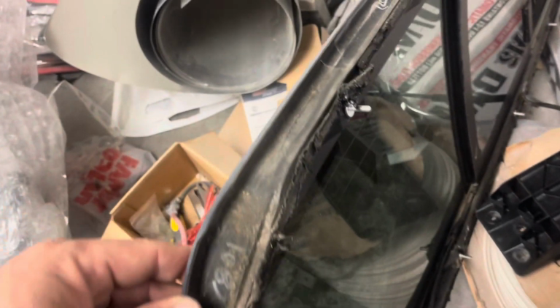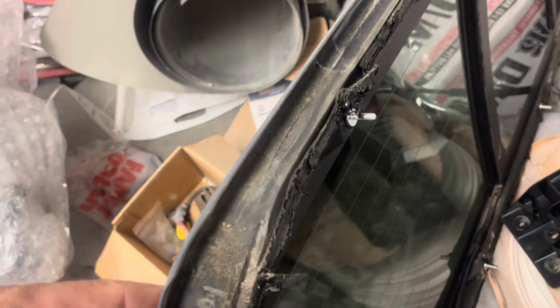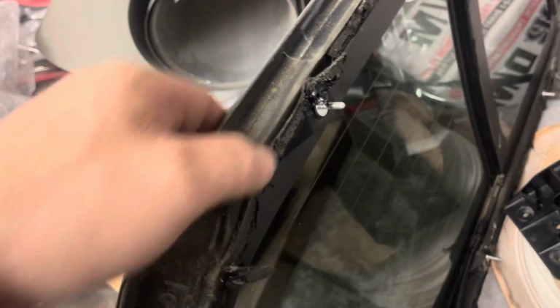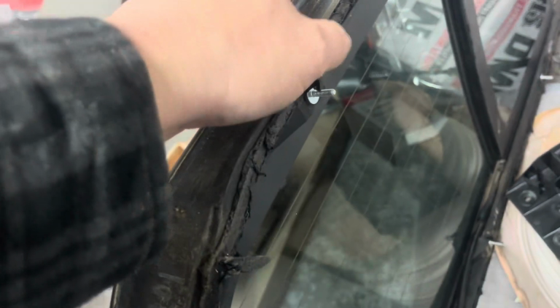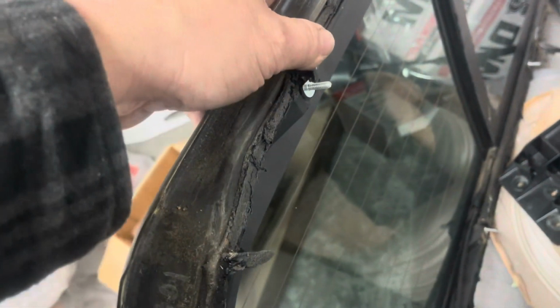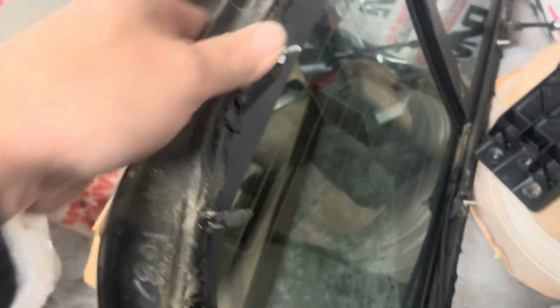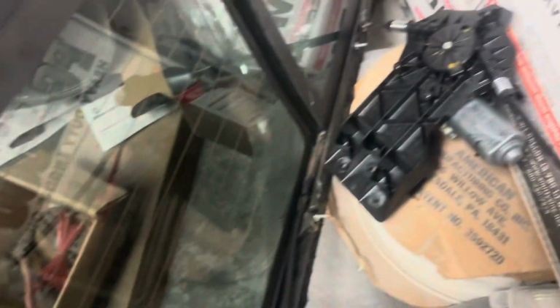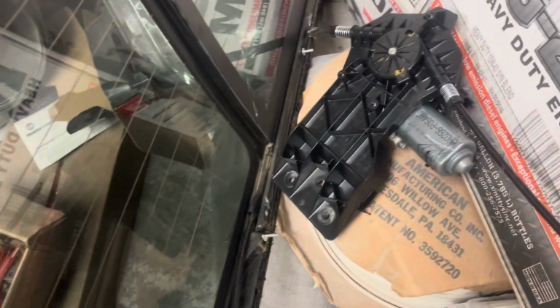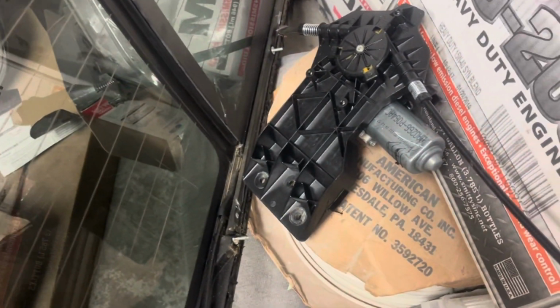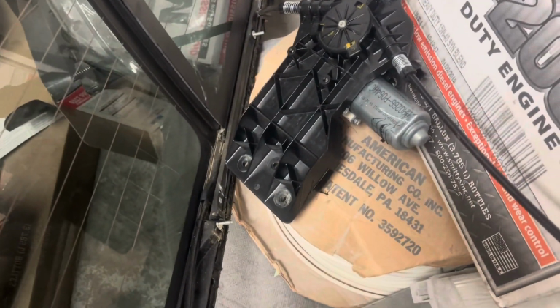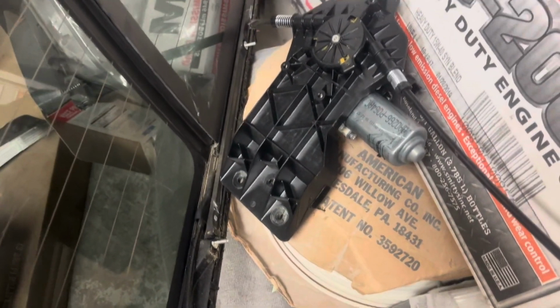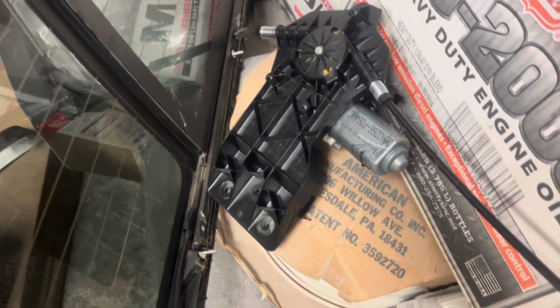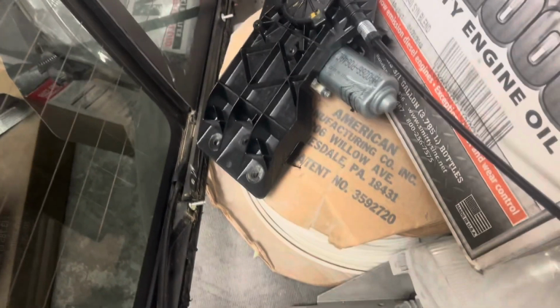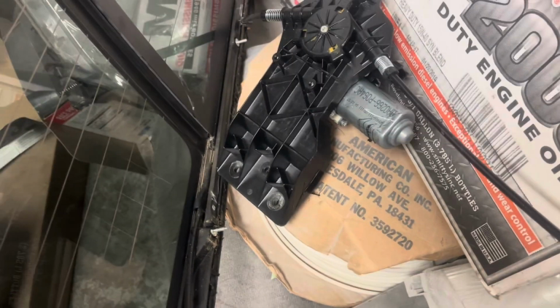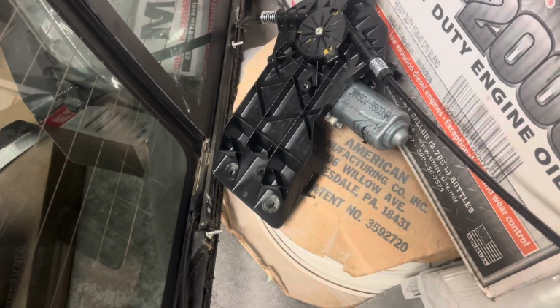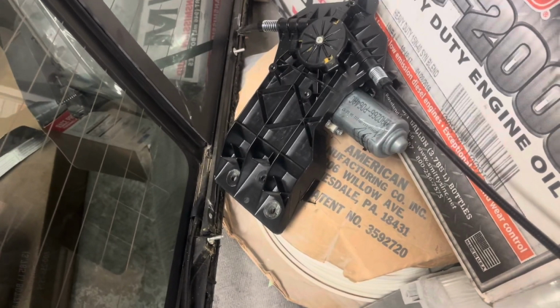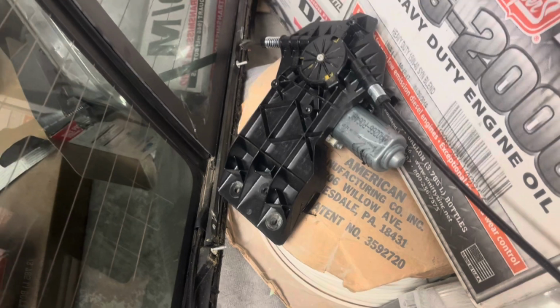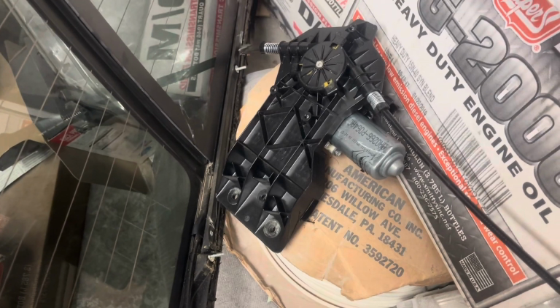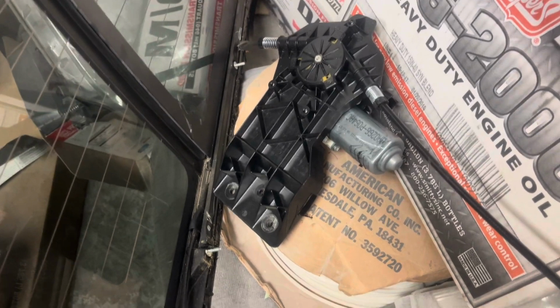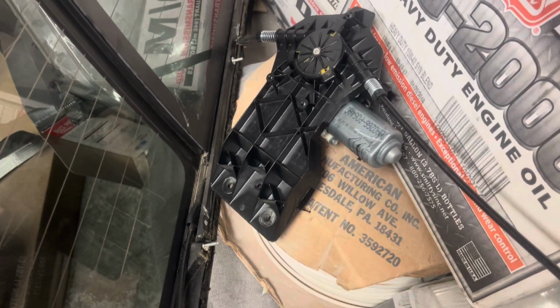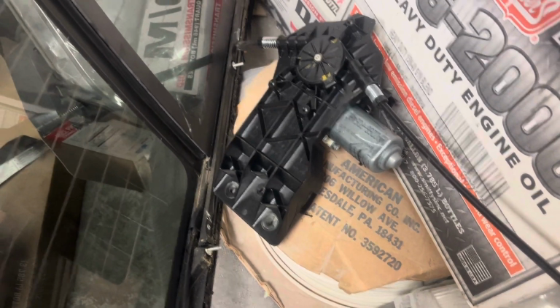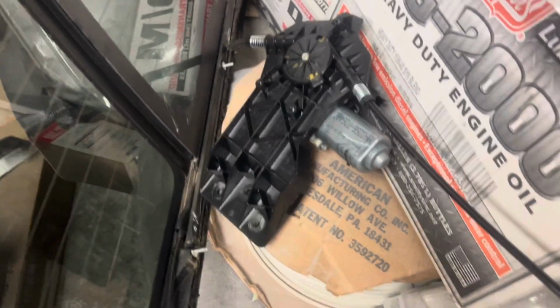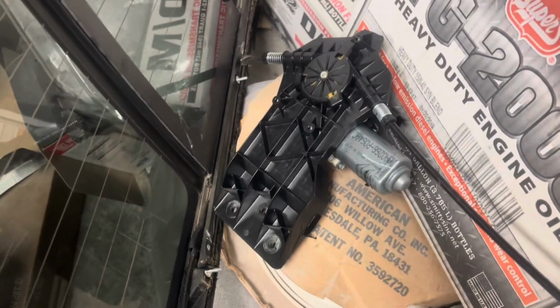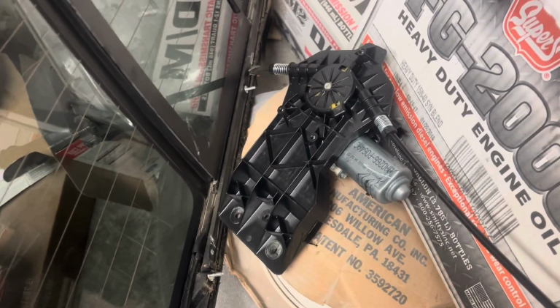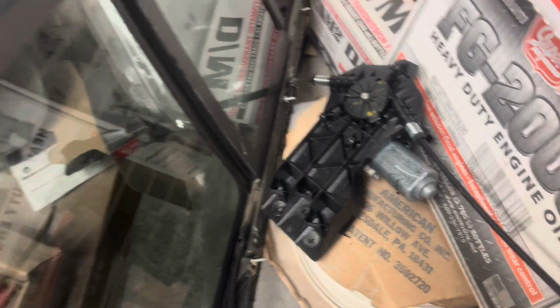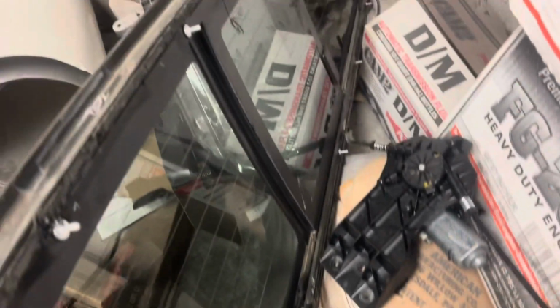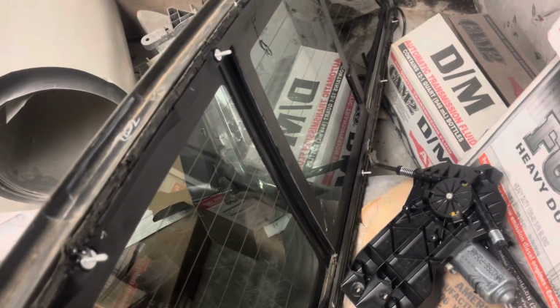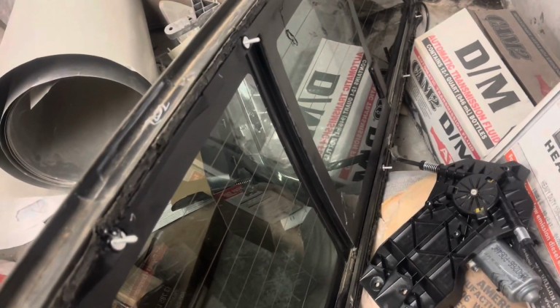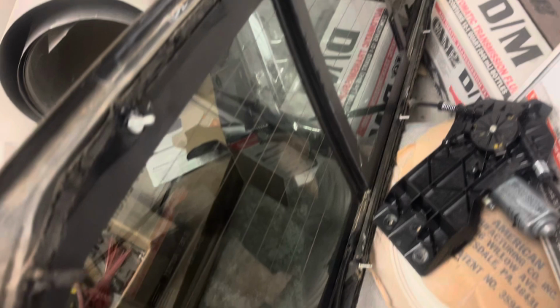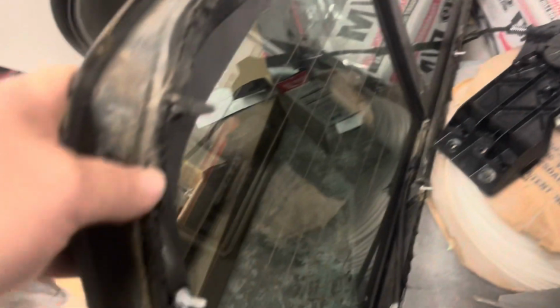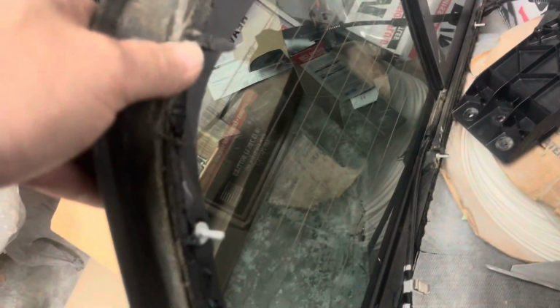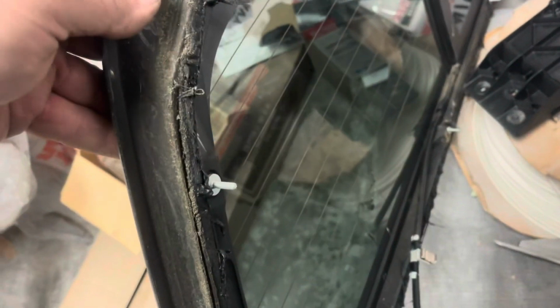If you can see the back glass, it bolts in. Now this is a power one, so we take the motor and cable it all out at one time. It just all comes out as an assembly, so you don't have to worry about trying to unhook cables. But the window bolts in and kind of glues in.